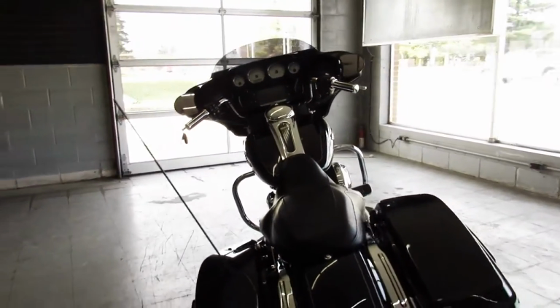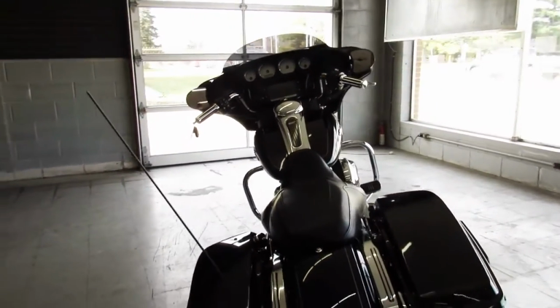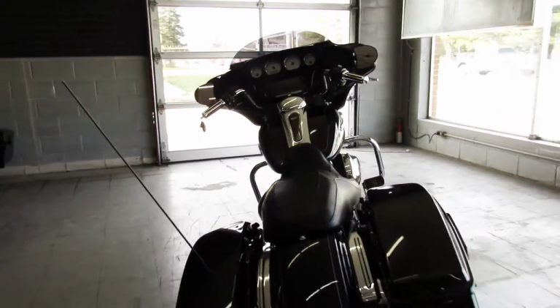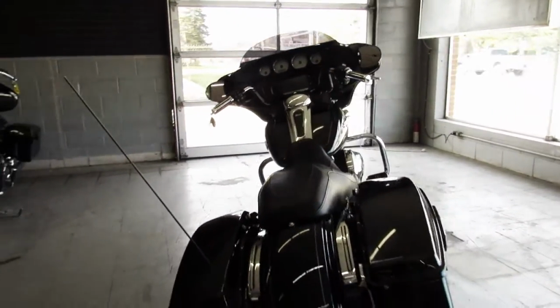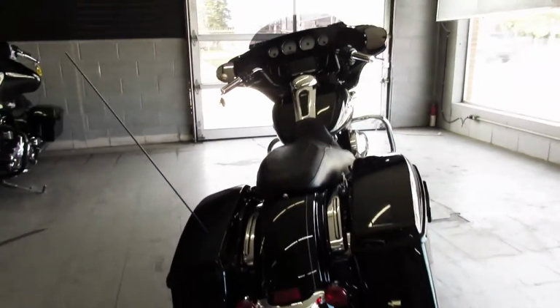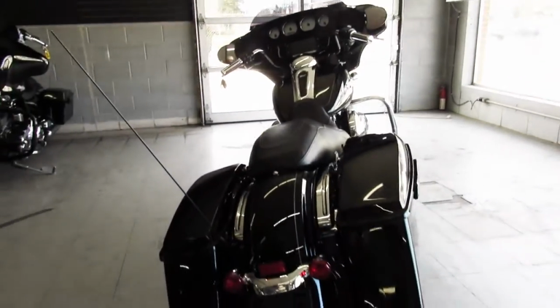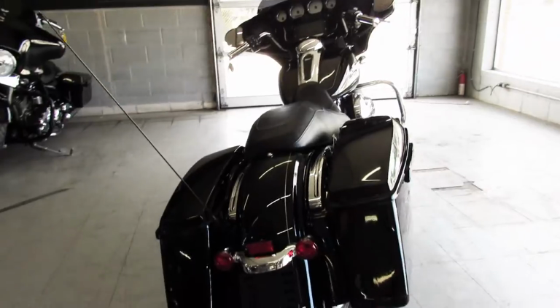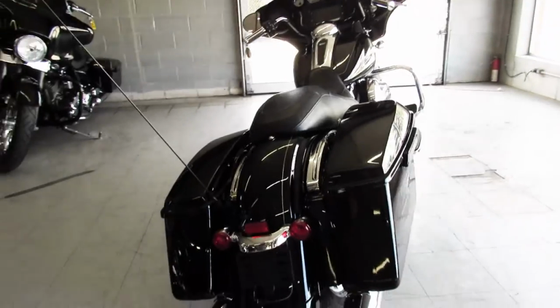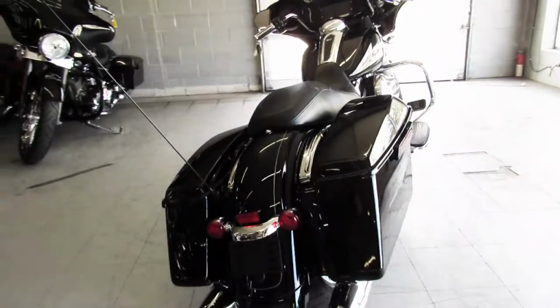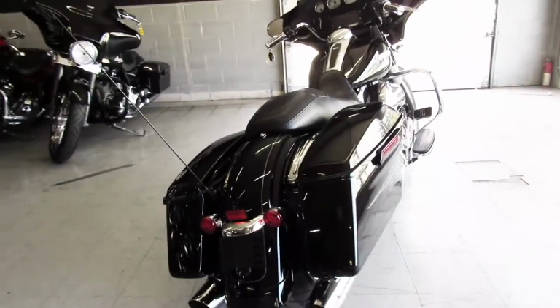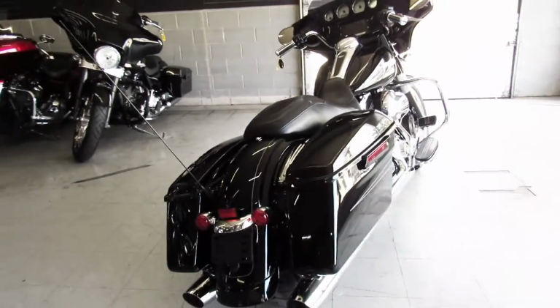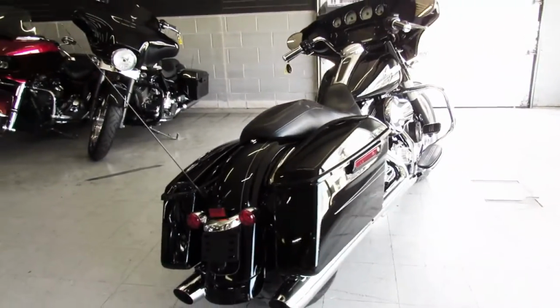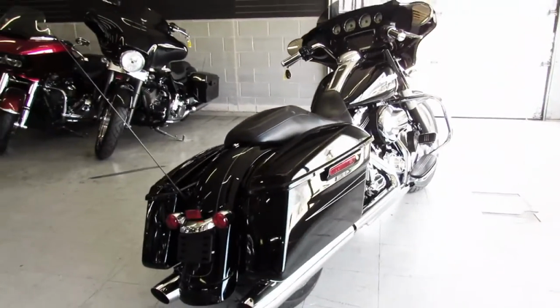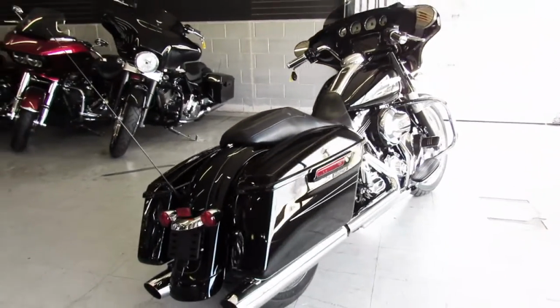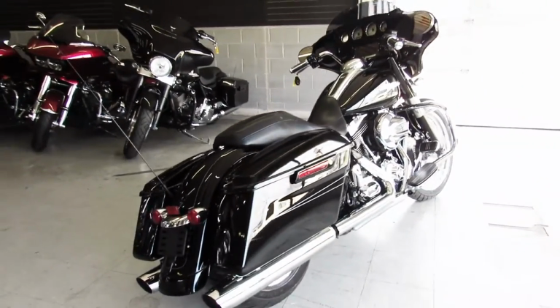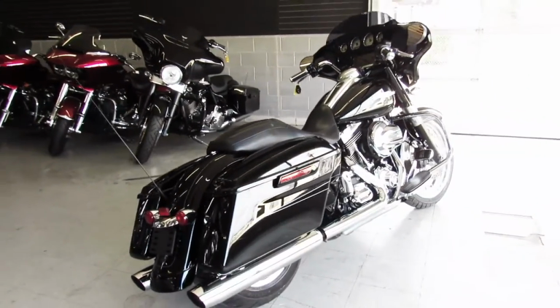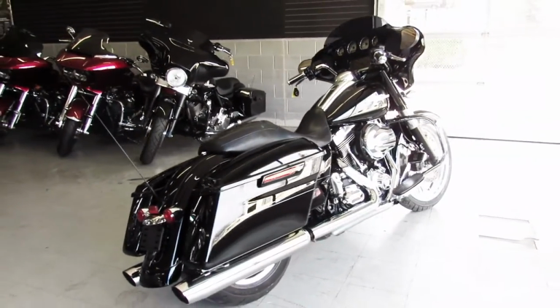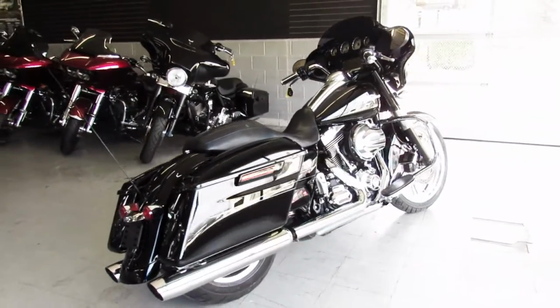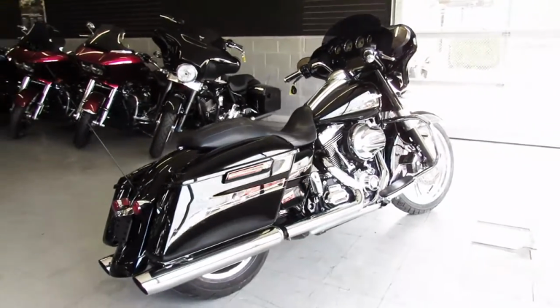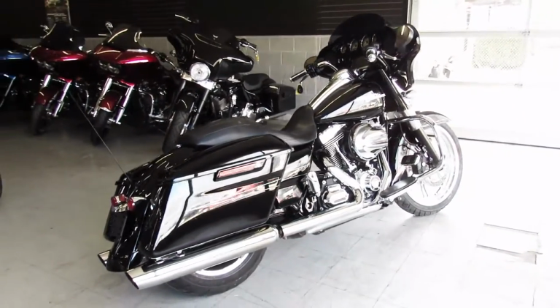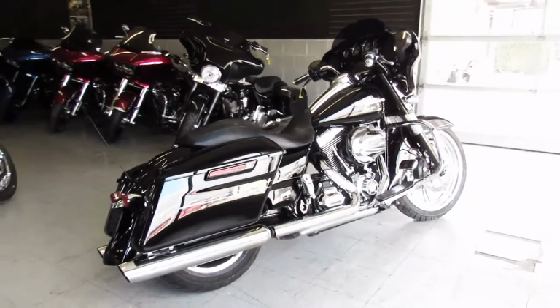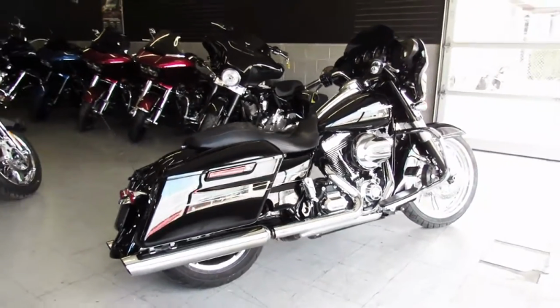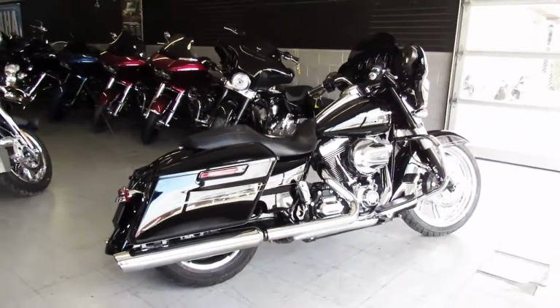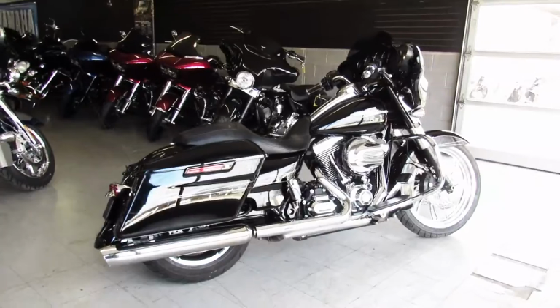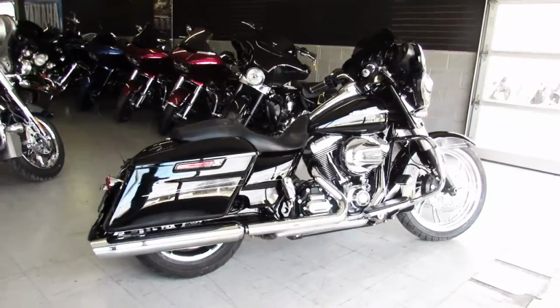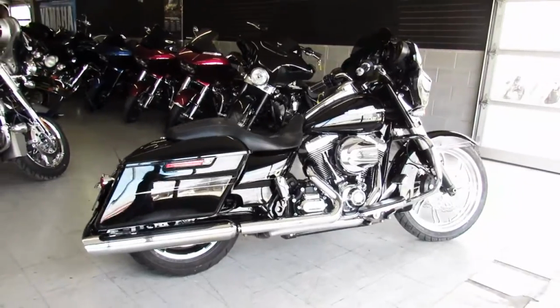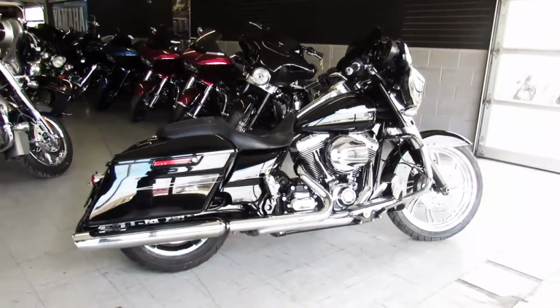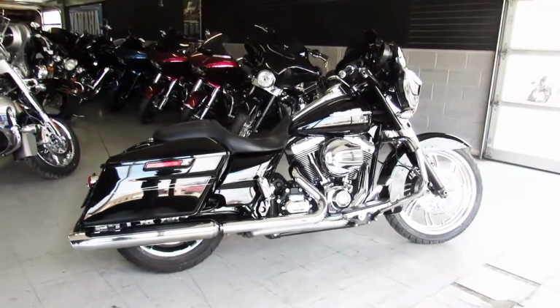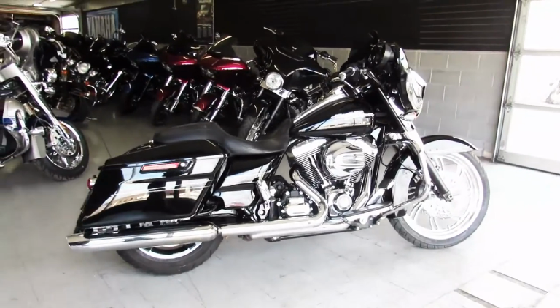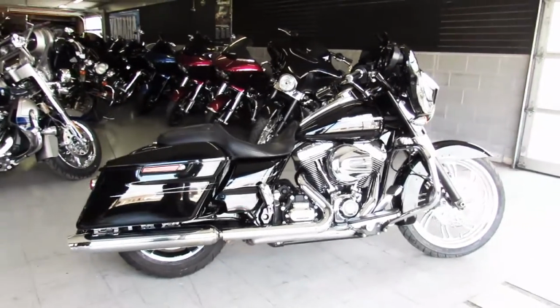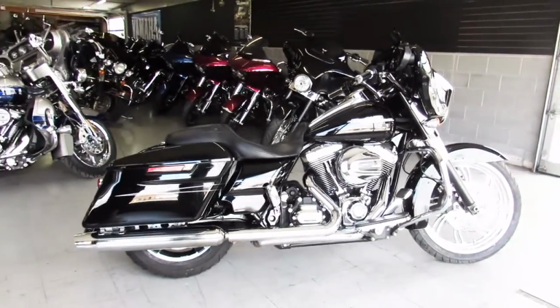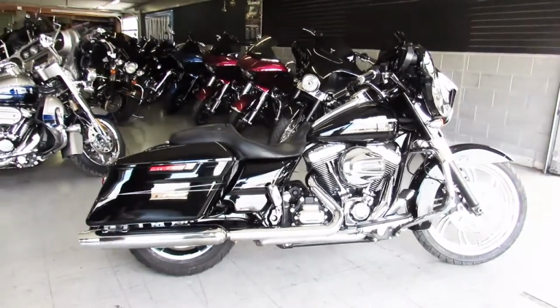2016 Street Glide Special. Guaranteed financing, layaway programs — your trades are always welcome. Give us a call and we'll get it done at 810-648-9500.